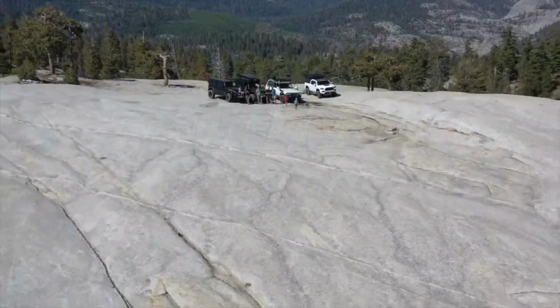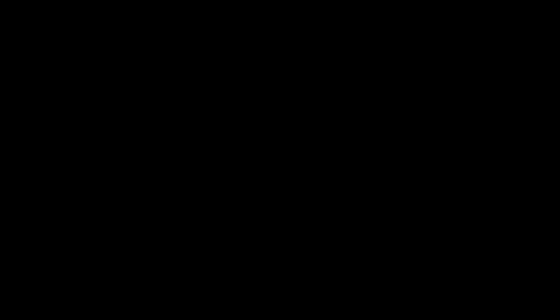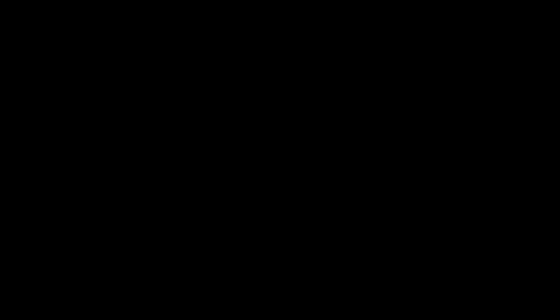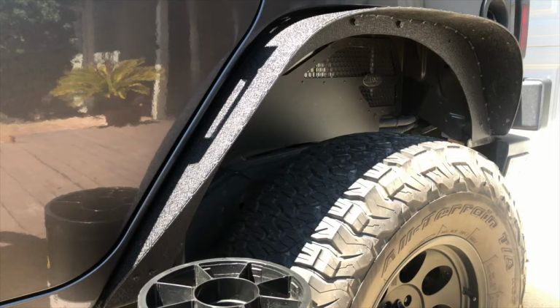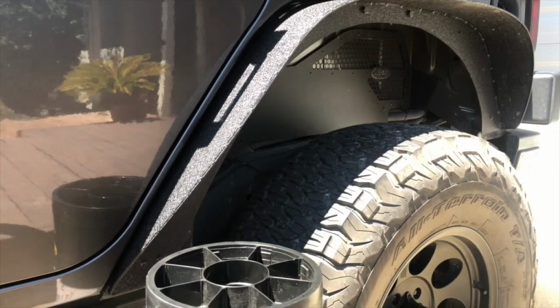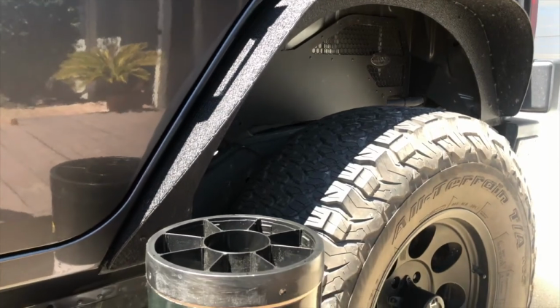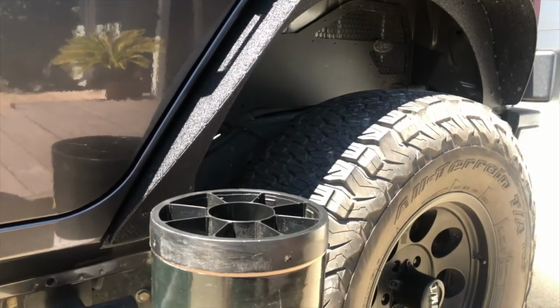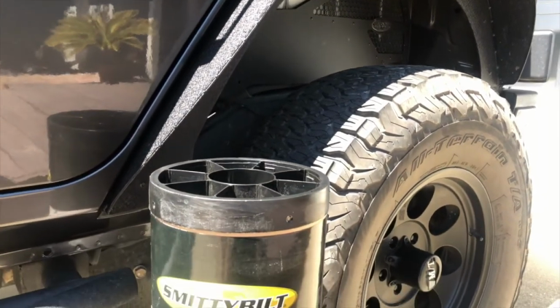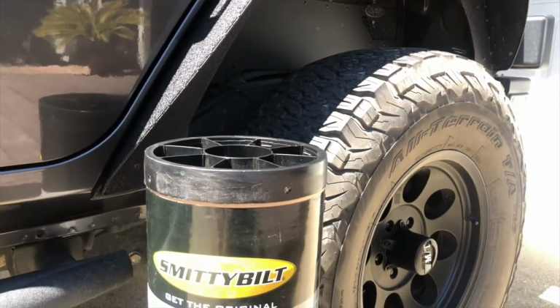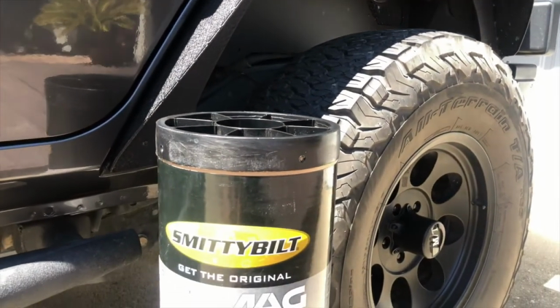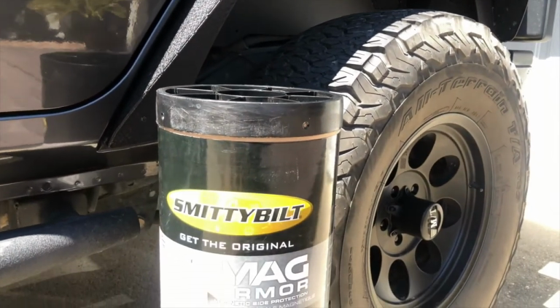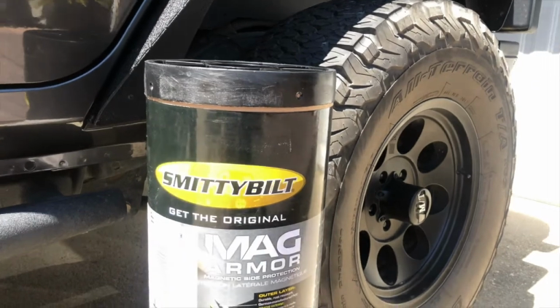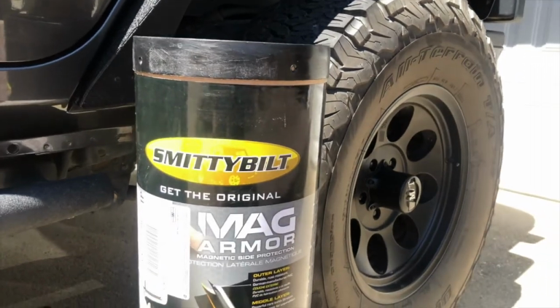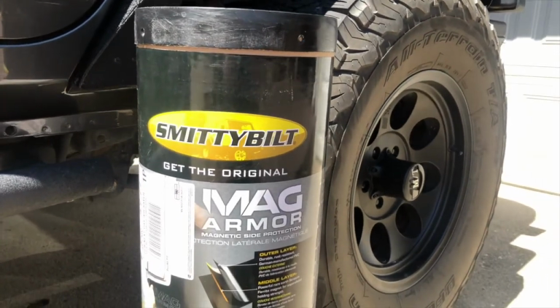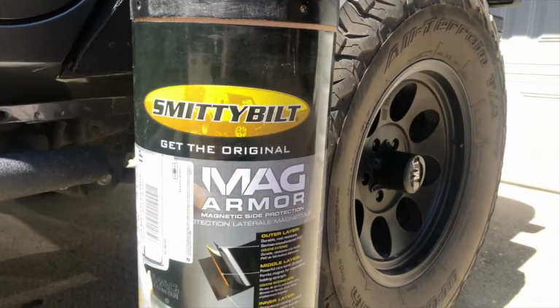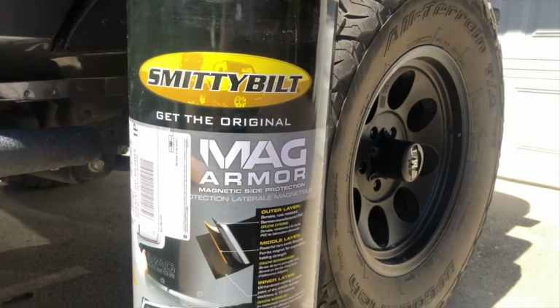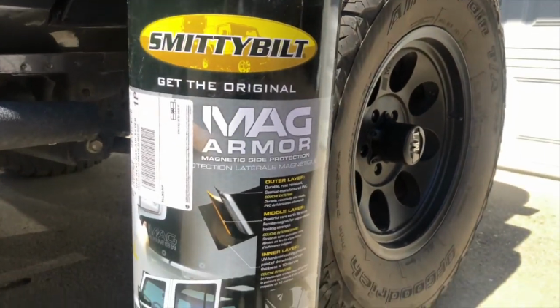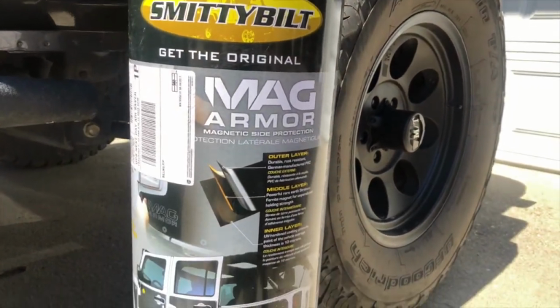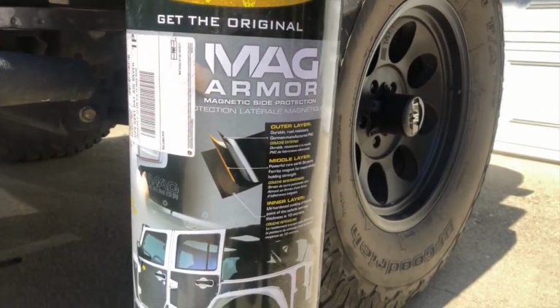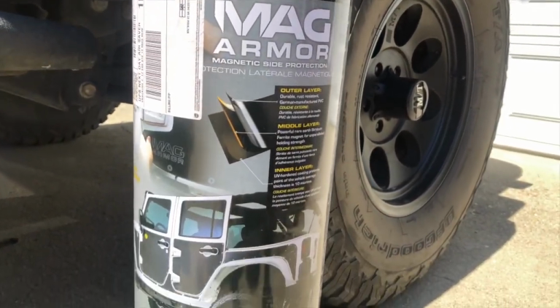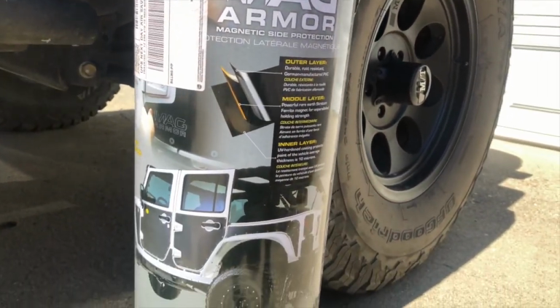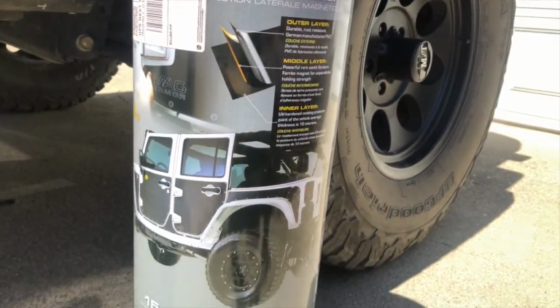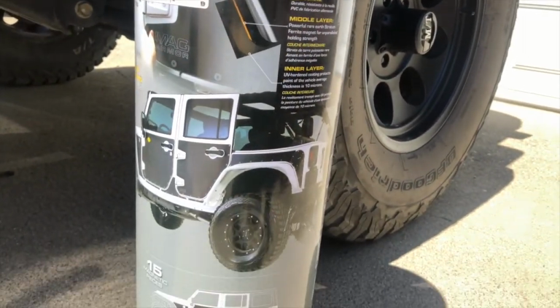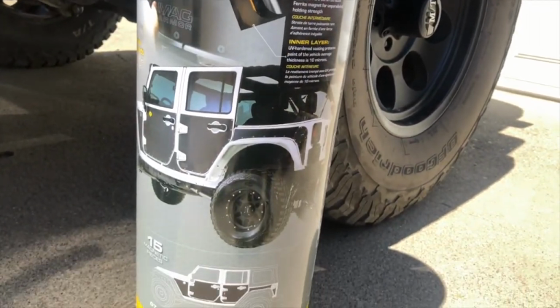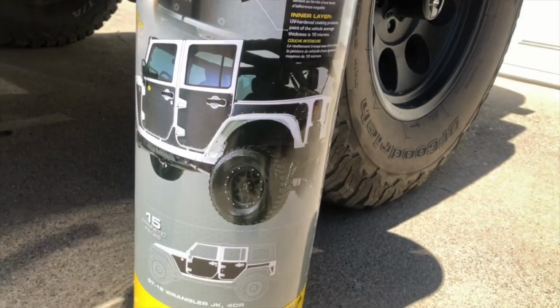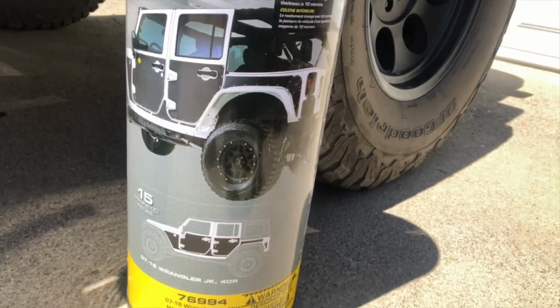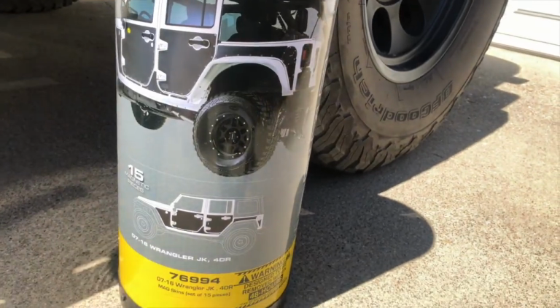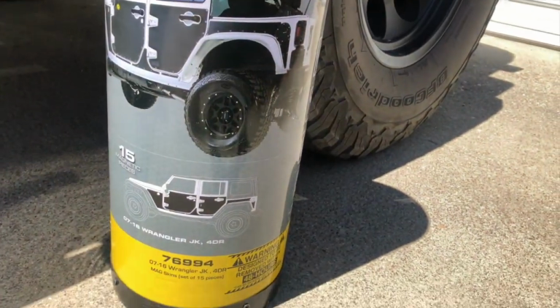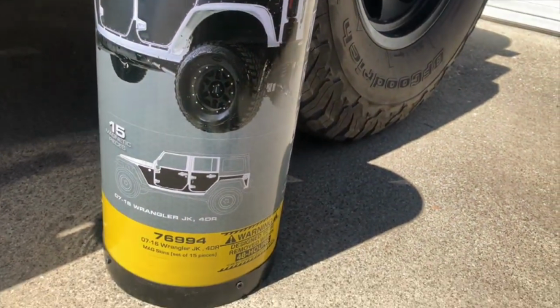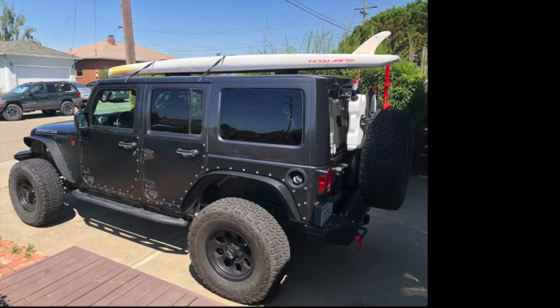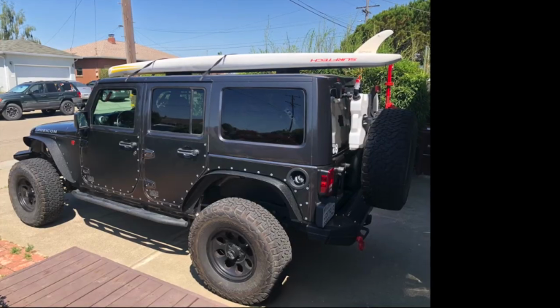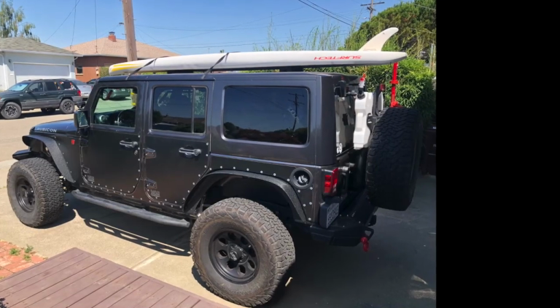I wanted something that was going to keep me from getting all scratched up on the trail. I got some pretty good pinstripes and was not super happy about it, since my Jeep is also my daily driver and I do like it looking good. So the Smittybilt Meg Armor really fits the bill.